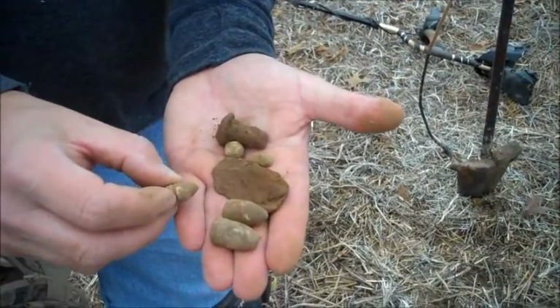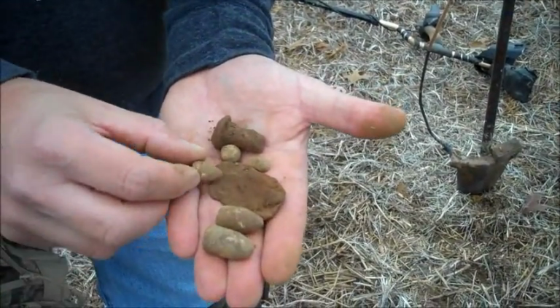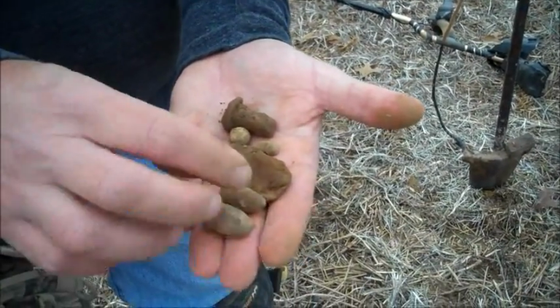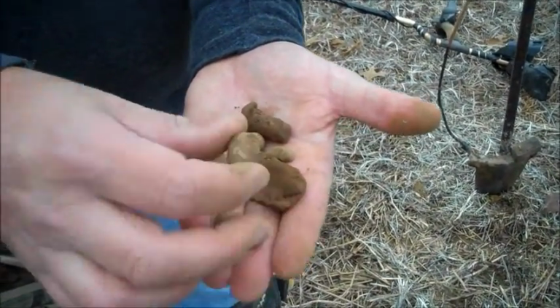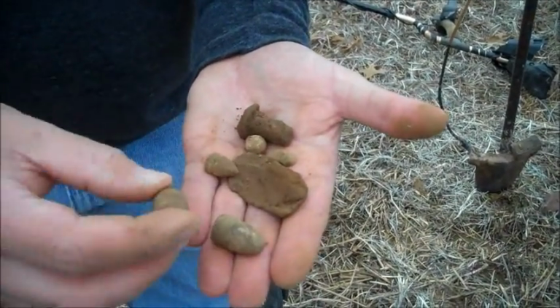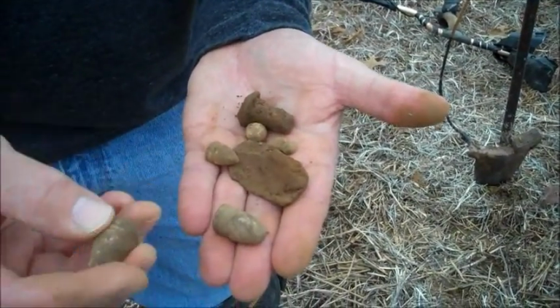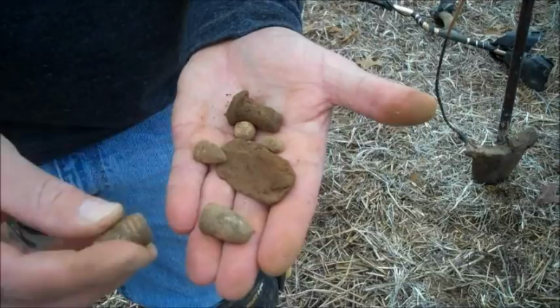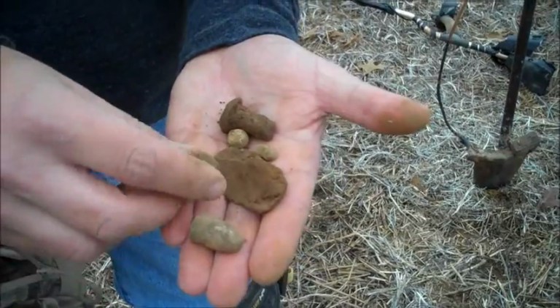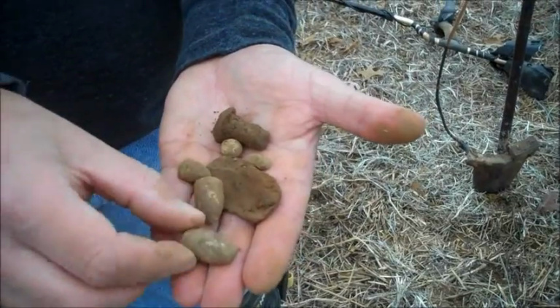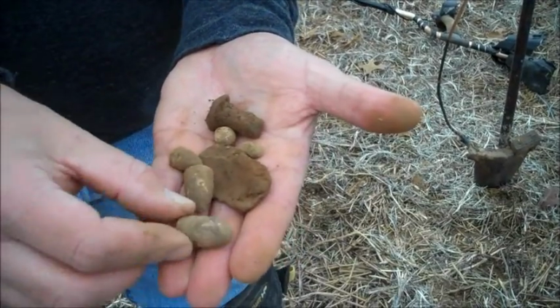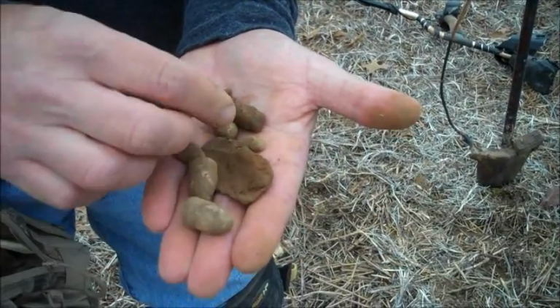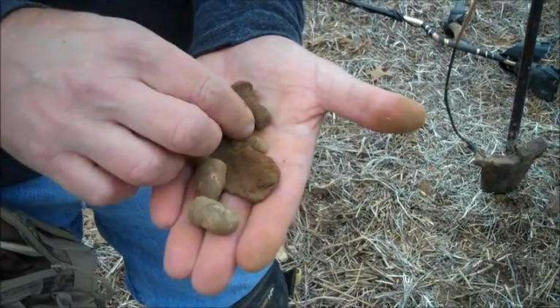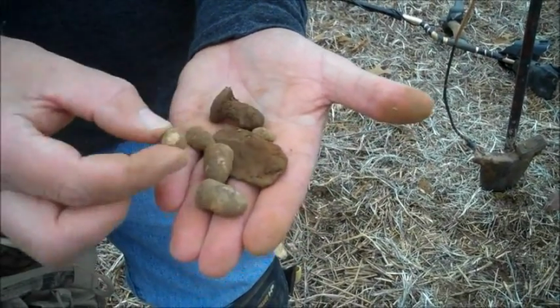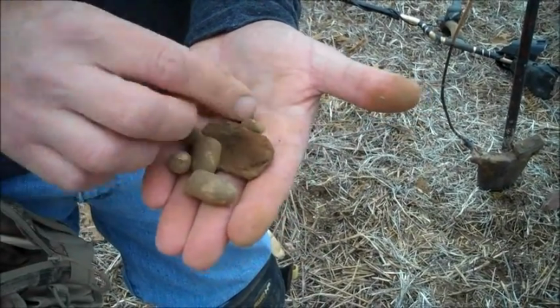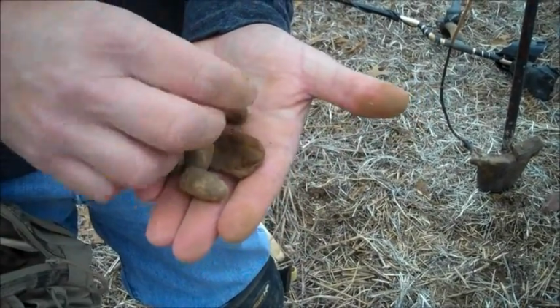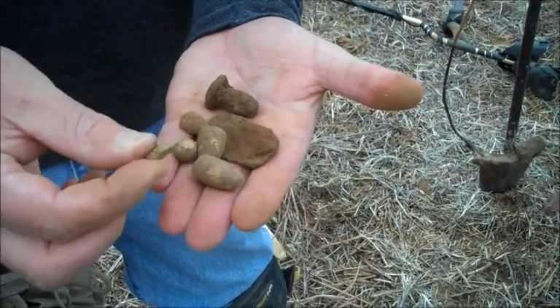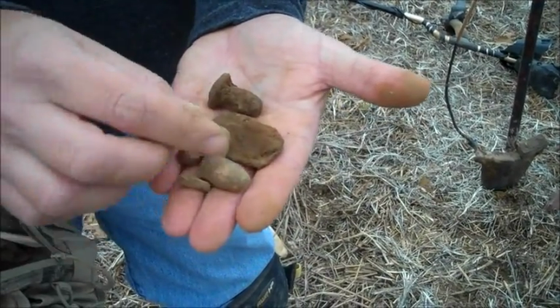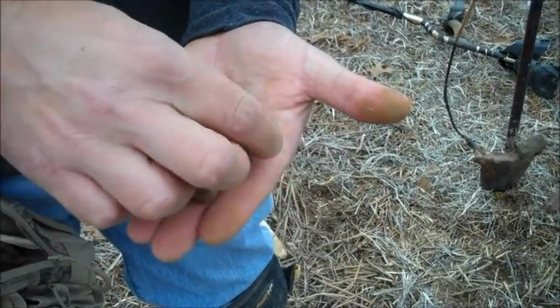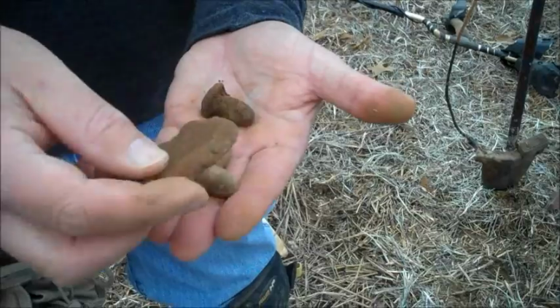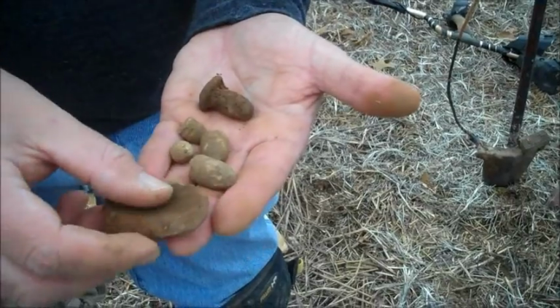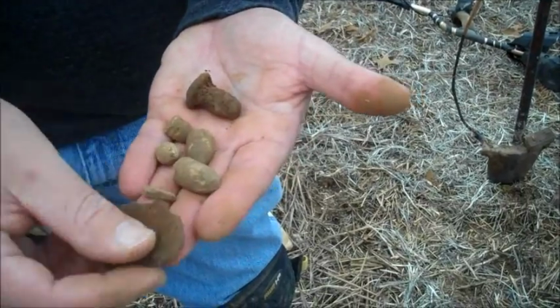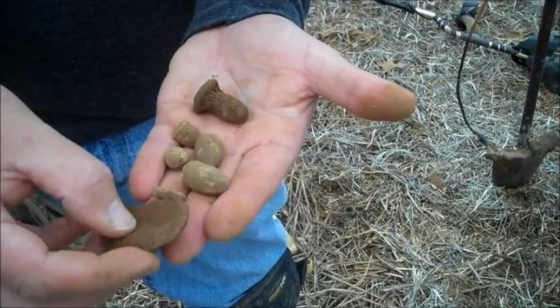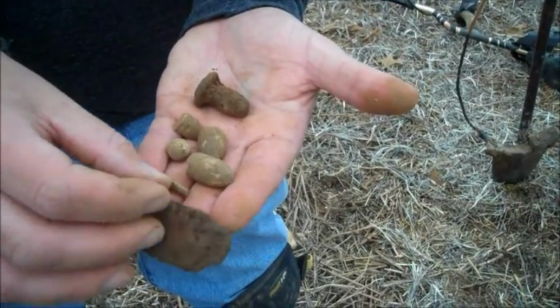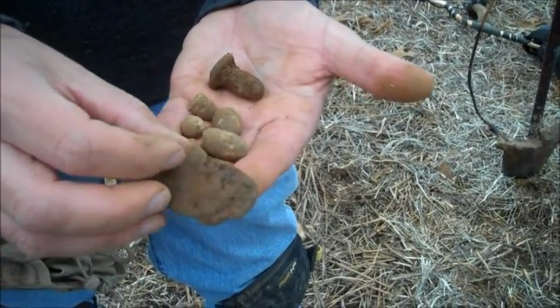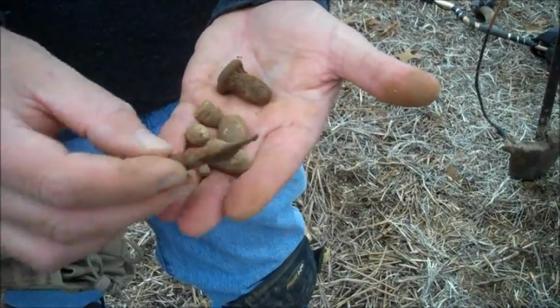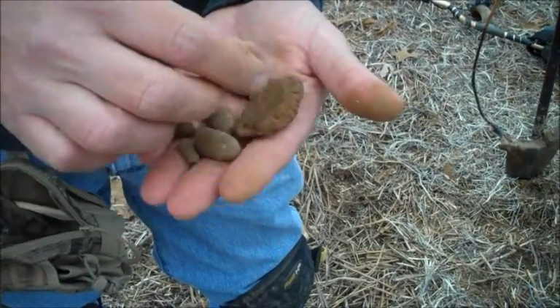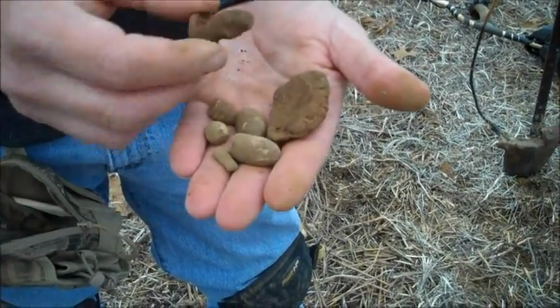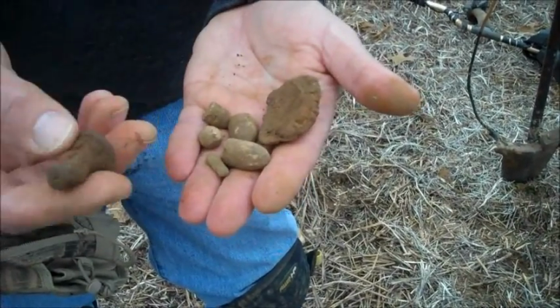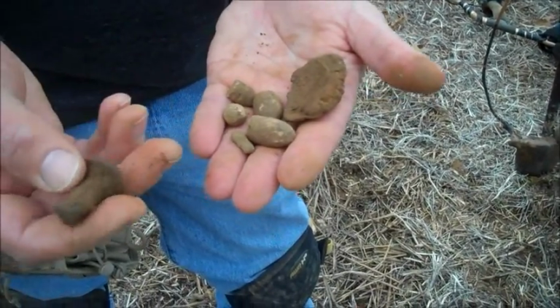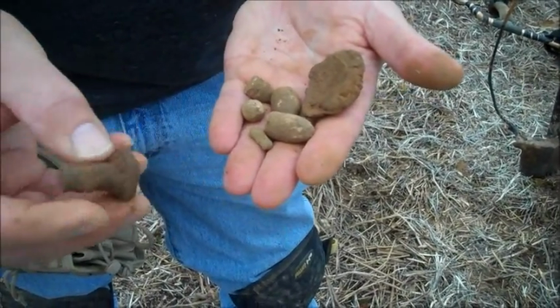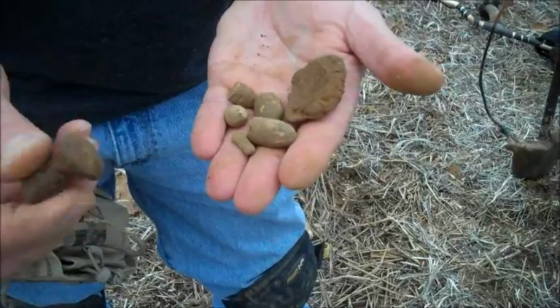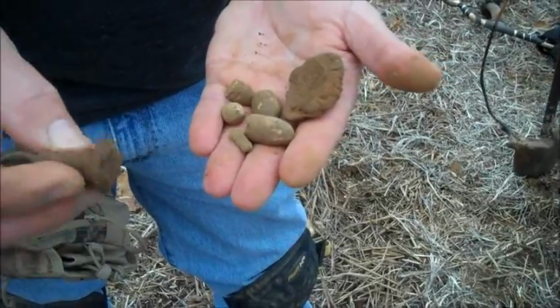And a .44 pistol, Merle carbine, 58 three-ringer, round ball — piece of melted lead. Could be a spoon, it's real thin. I think it is, it's got some buildup on it. And just a bolt — that could have been out of a plow or something.